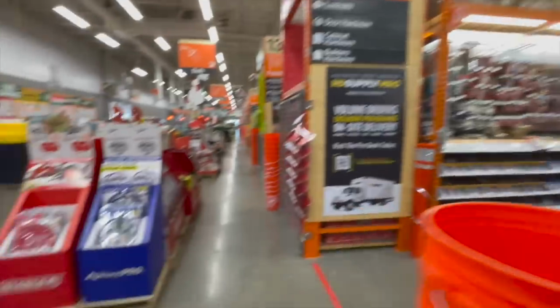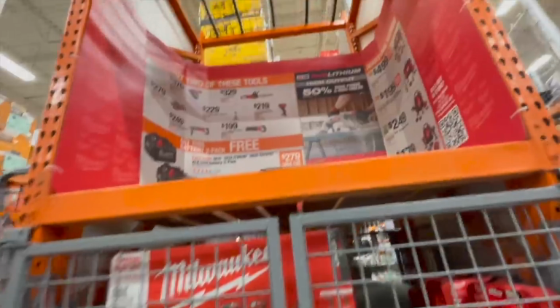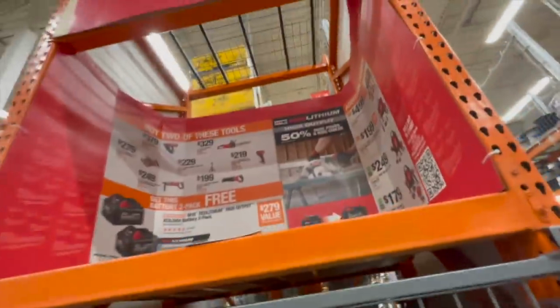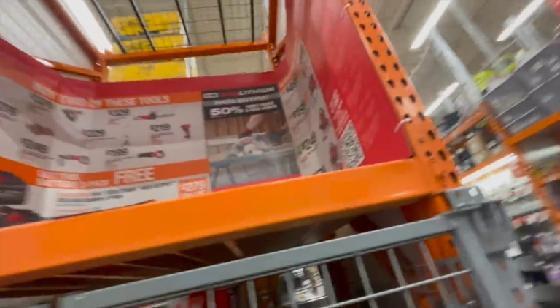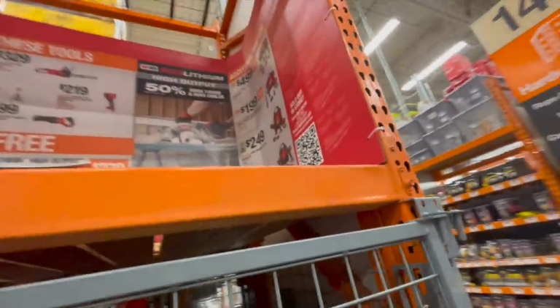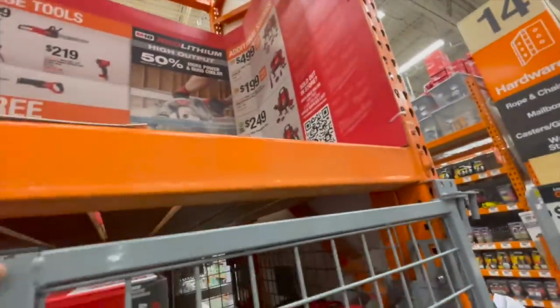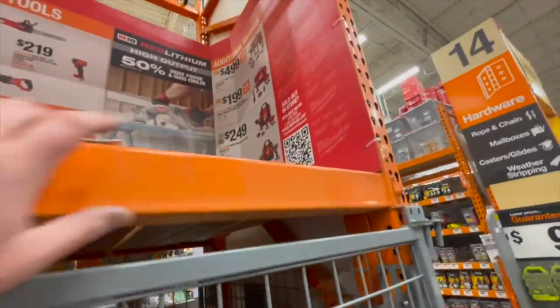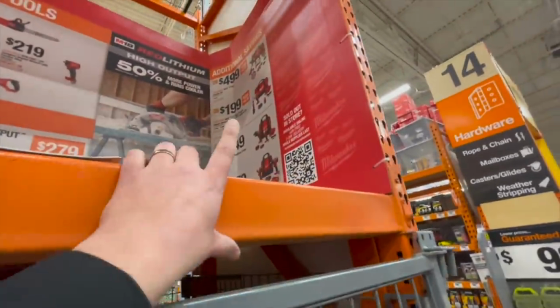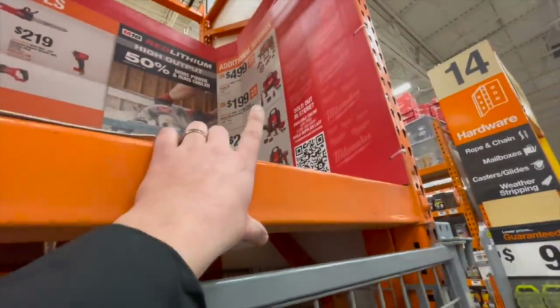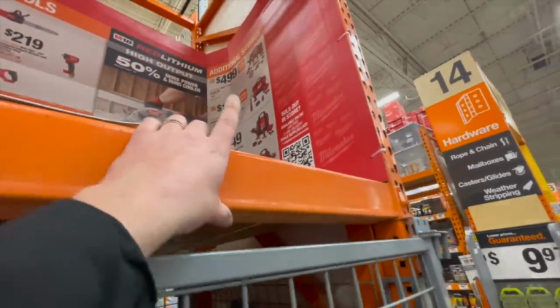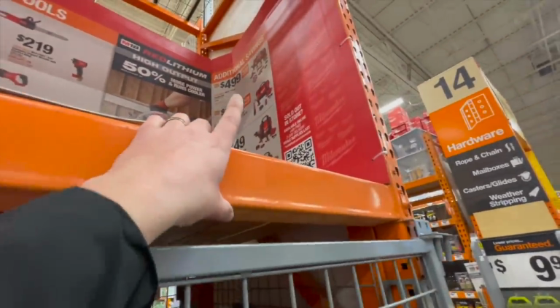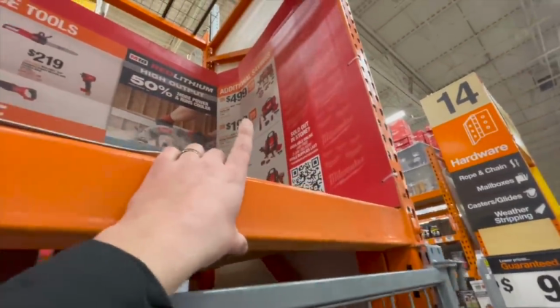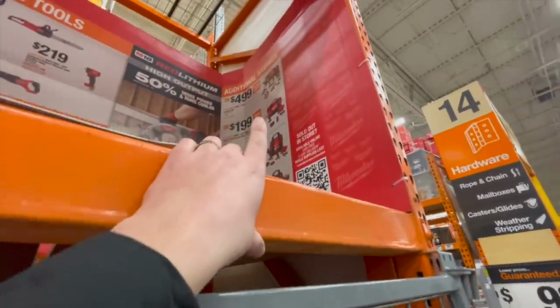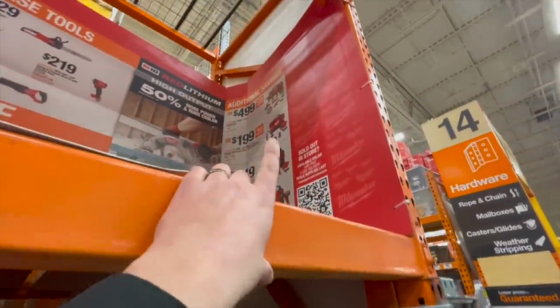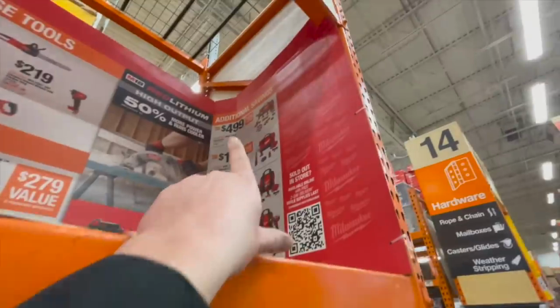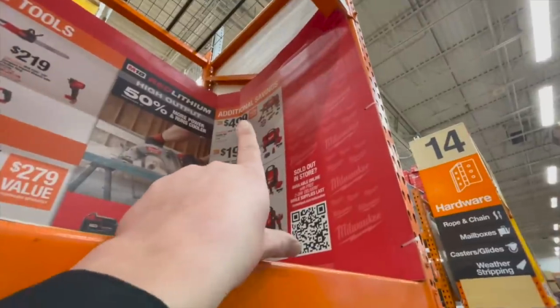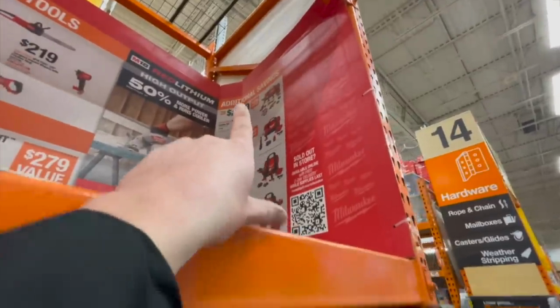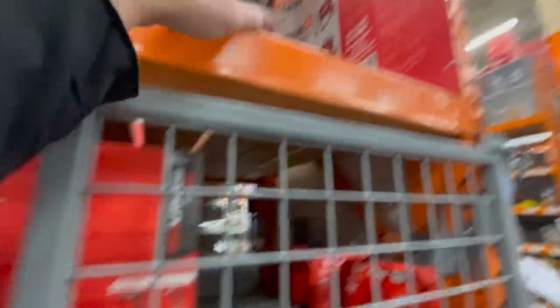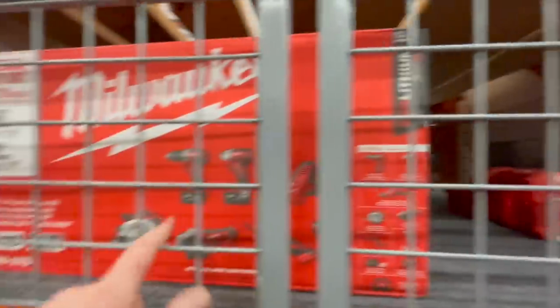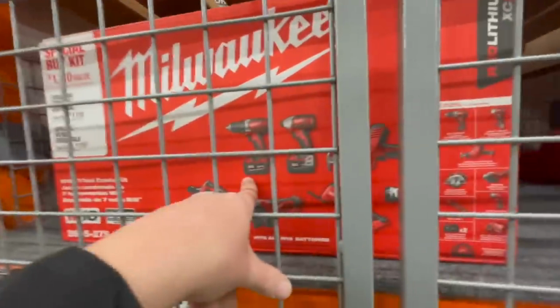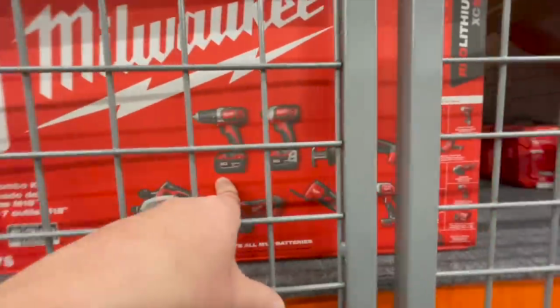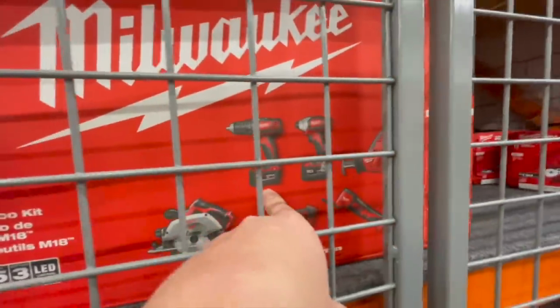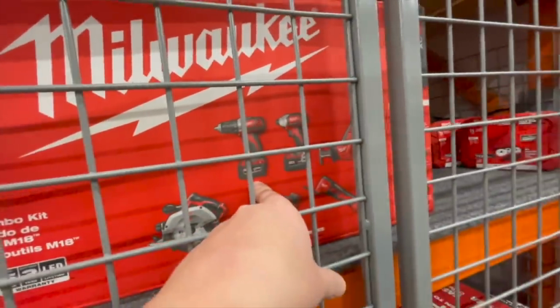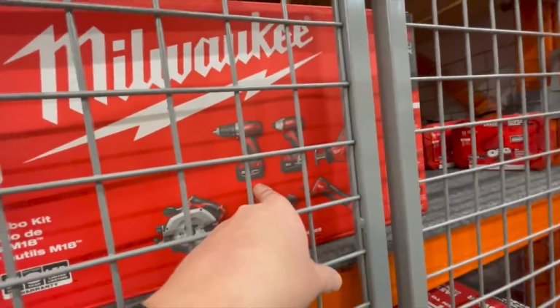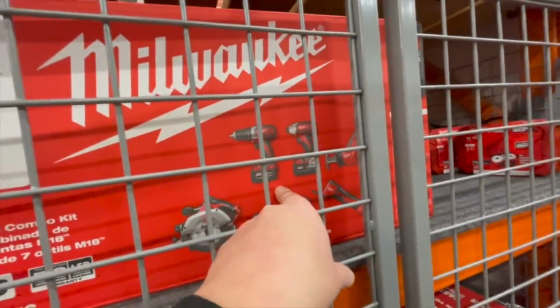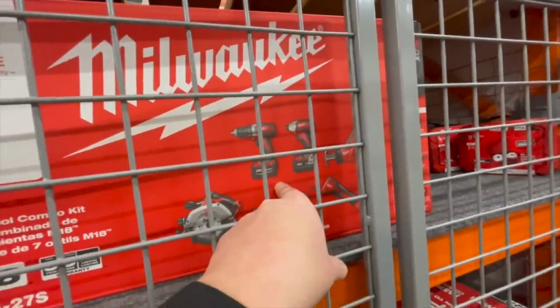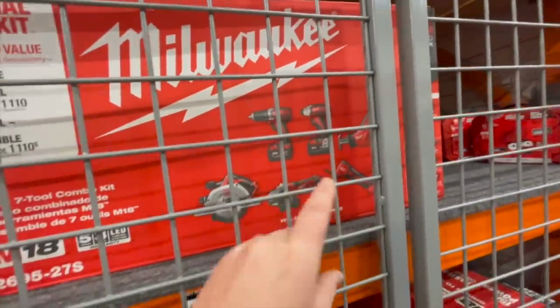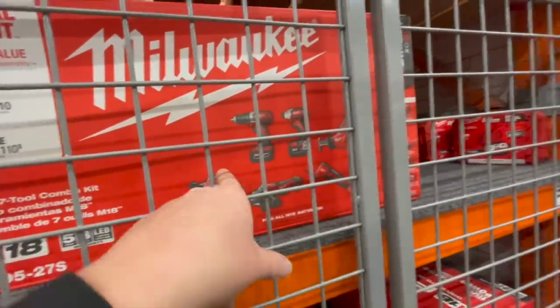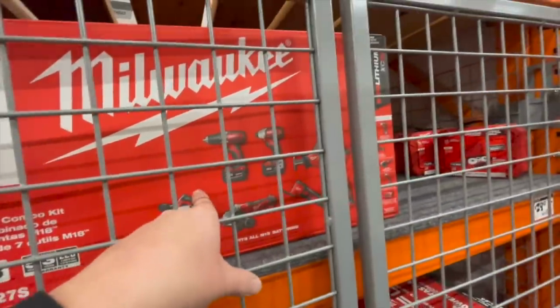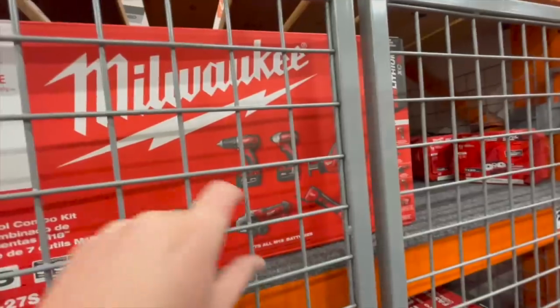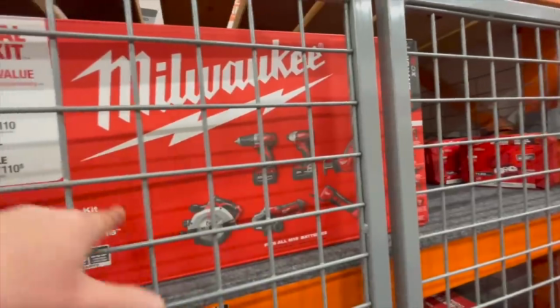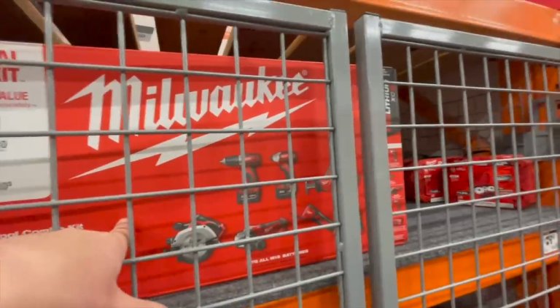These over here are absolutely crazy — do not buy this kit. It is $500 for what I'd call scrap tools. Do not buy this kit, you guys.